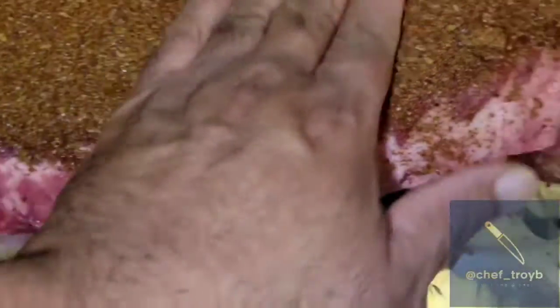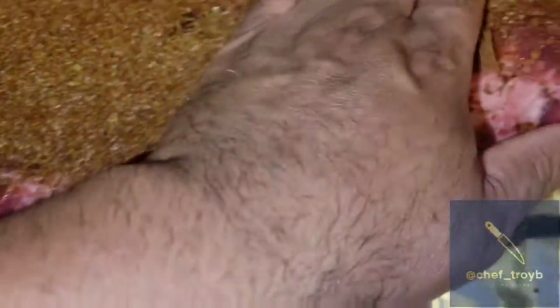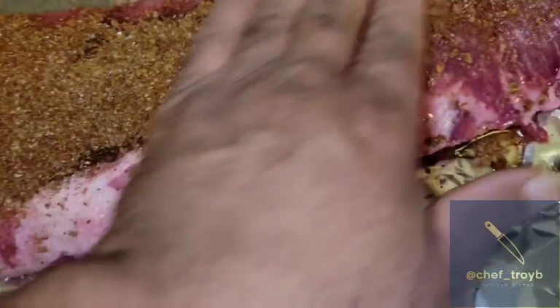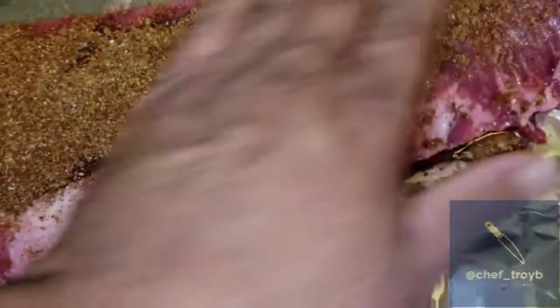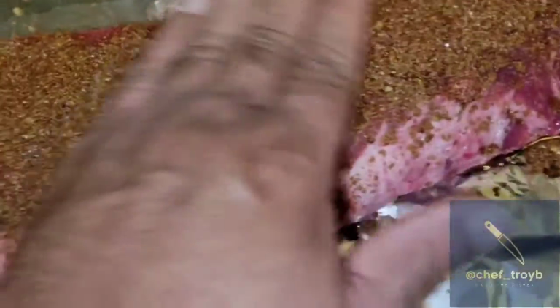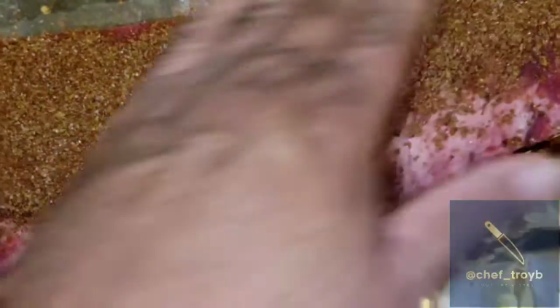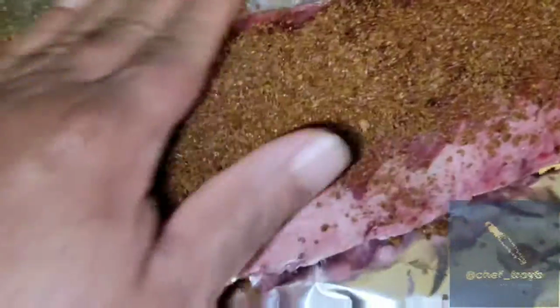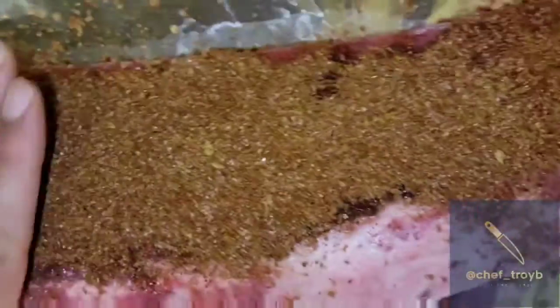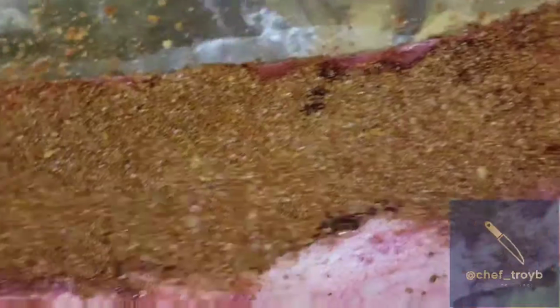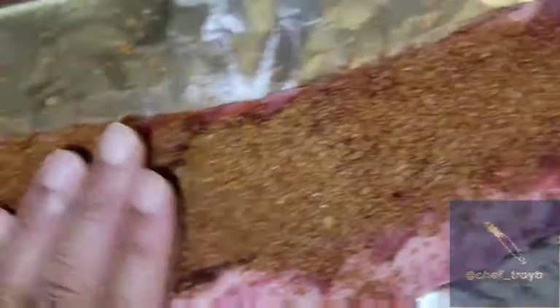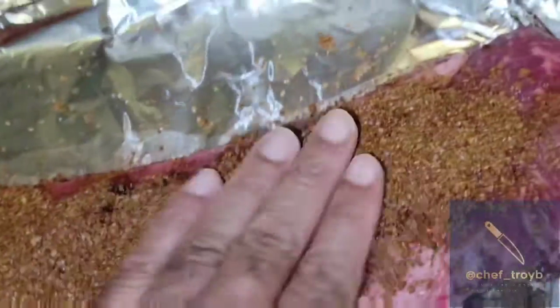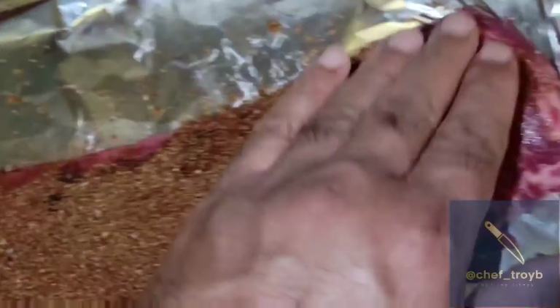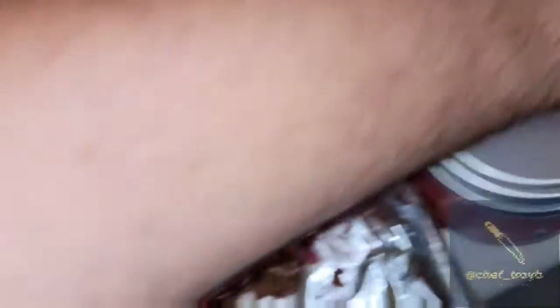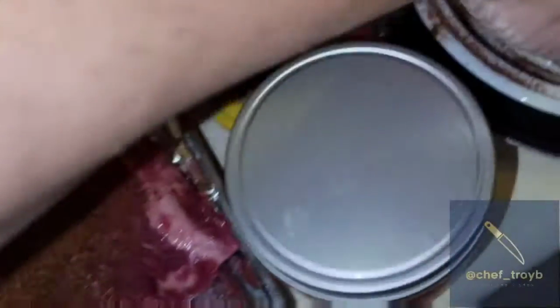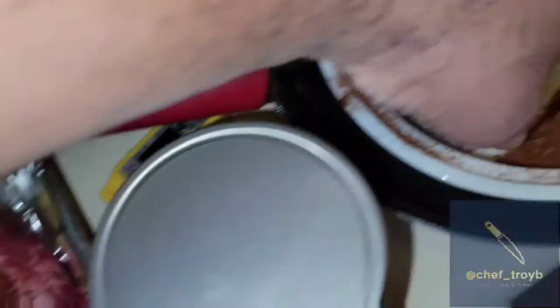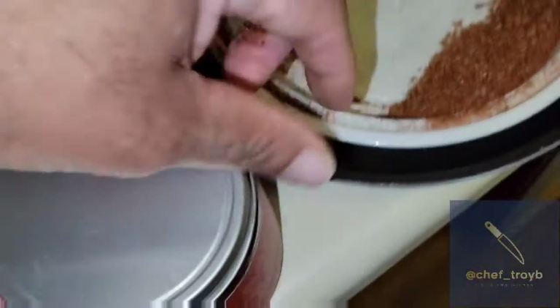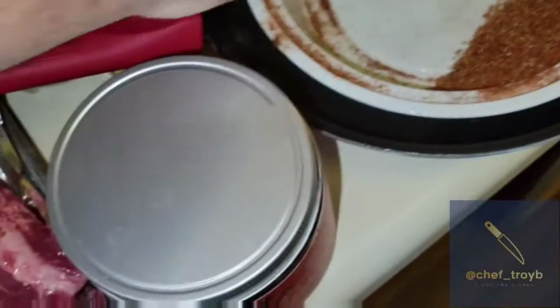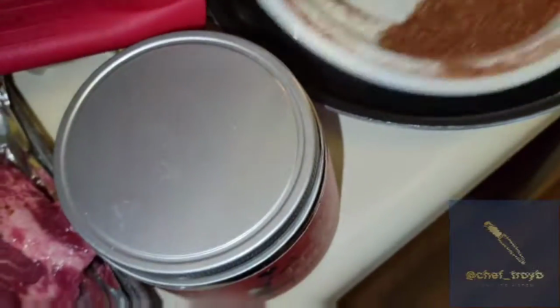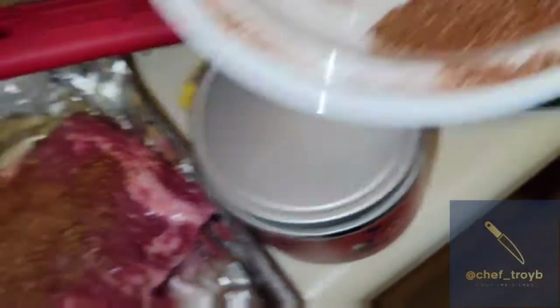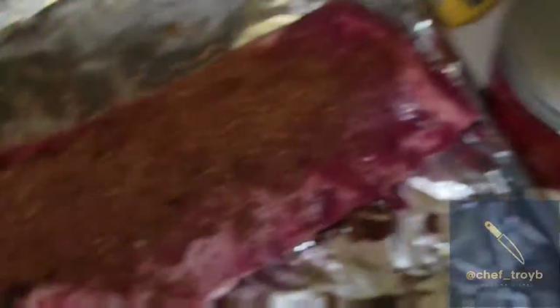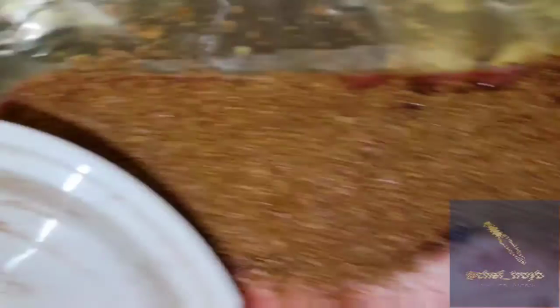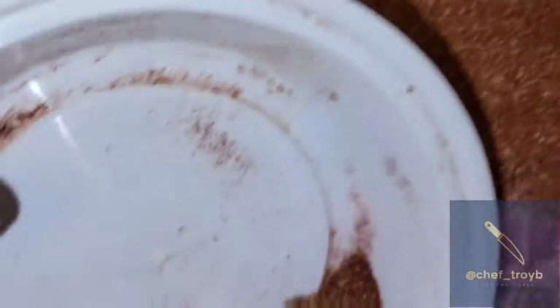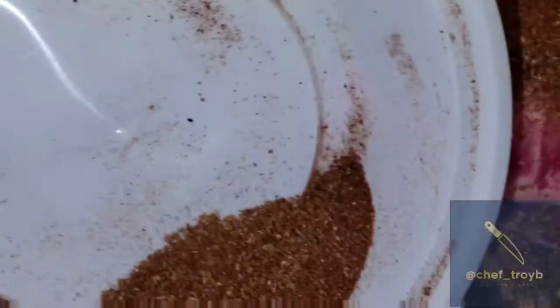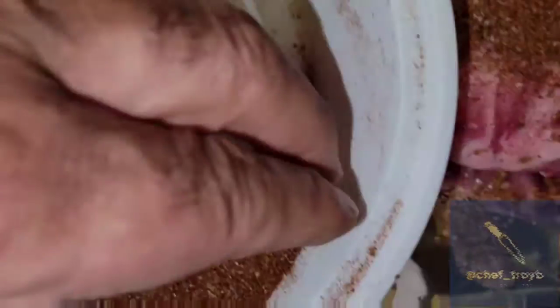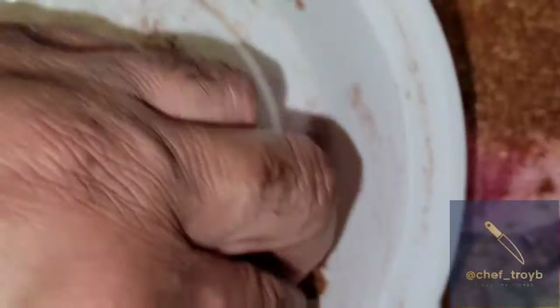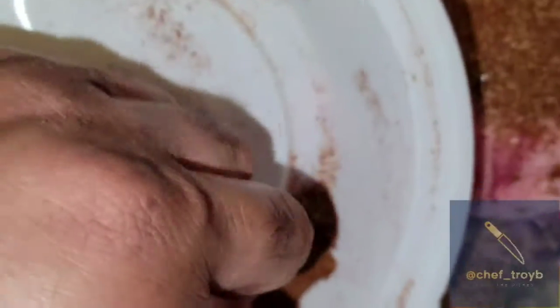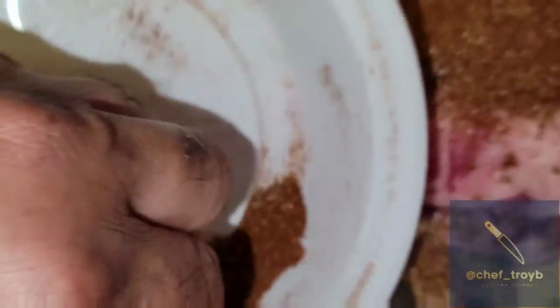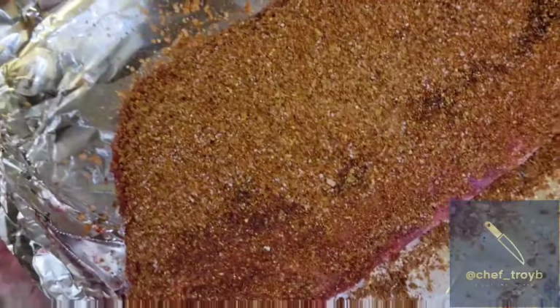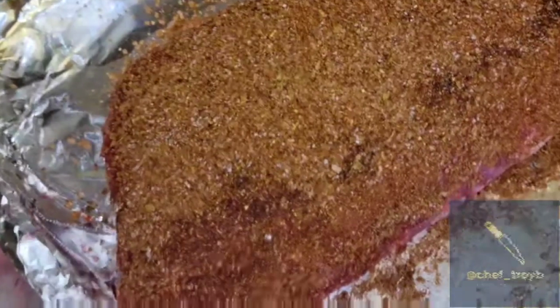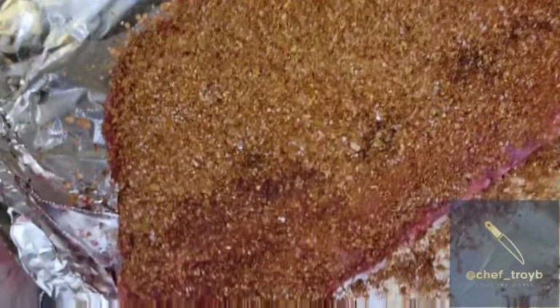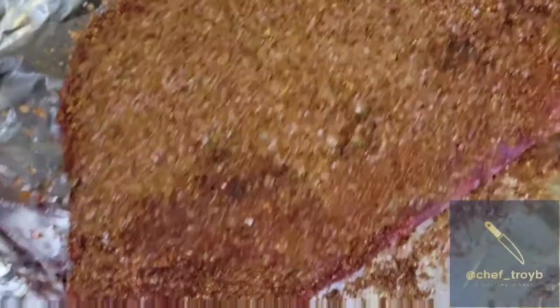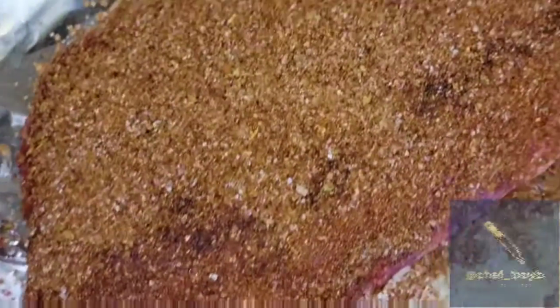Spread it all over, trying to get every little corner done. Hey, more the merrier — just throw some more of that goodness on there. And this is what it looks like, your finished product before cooking.